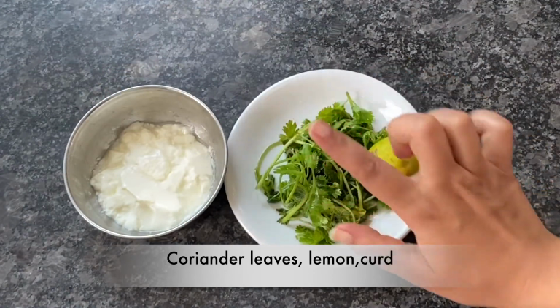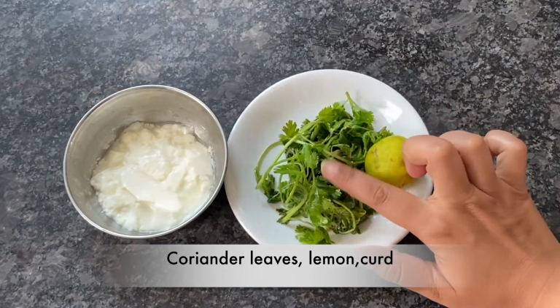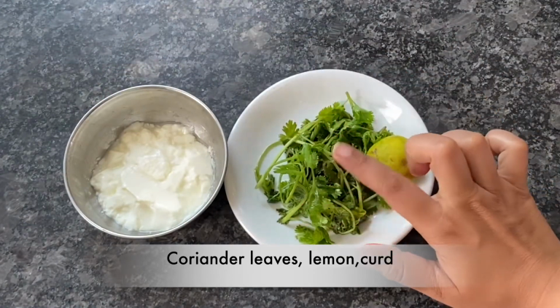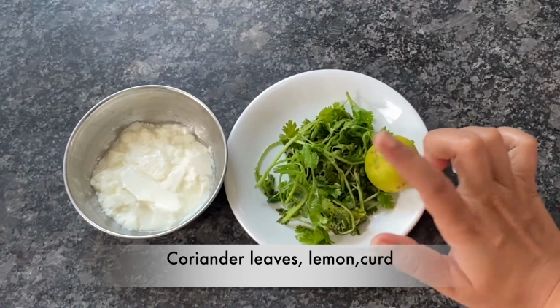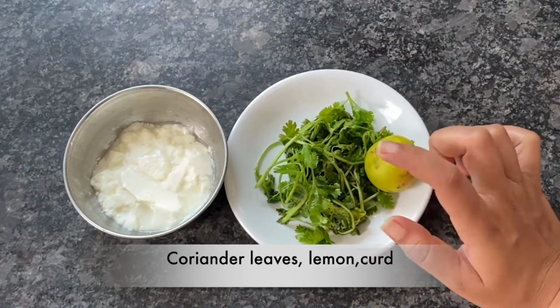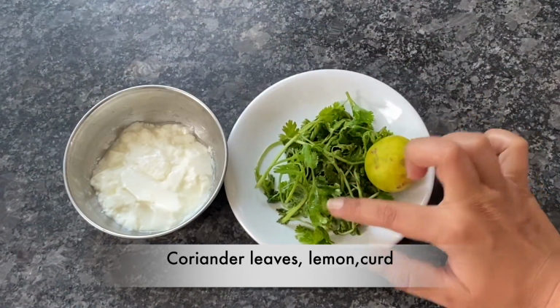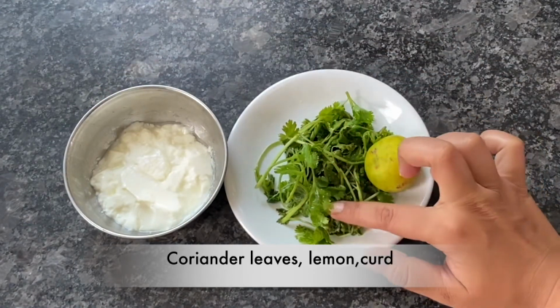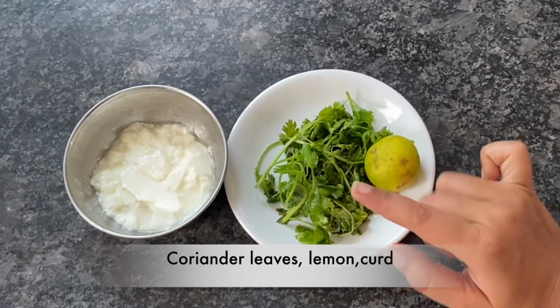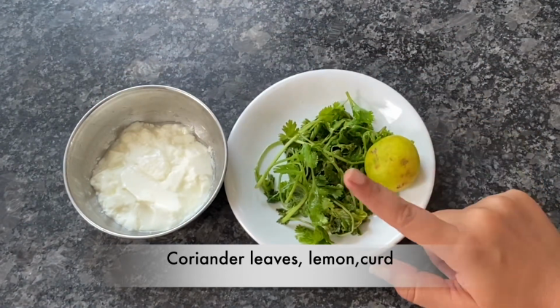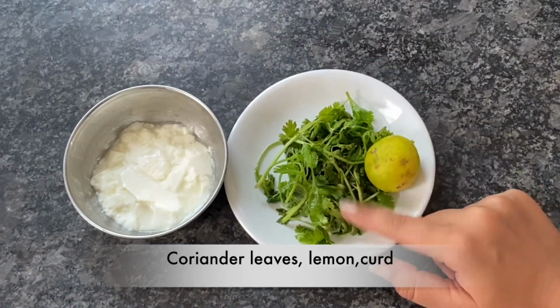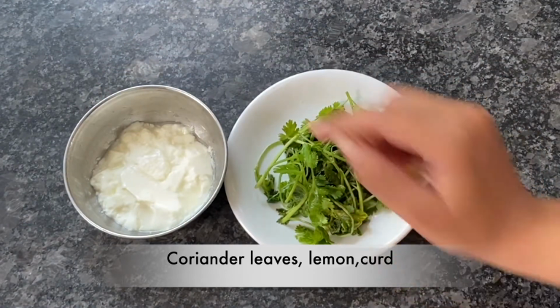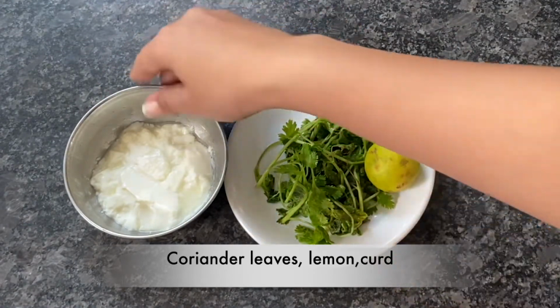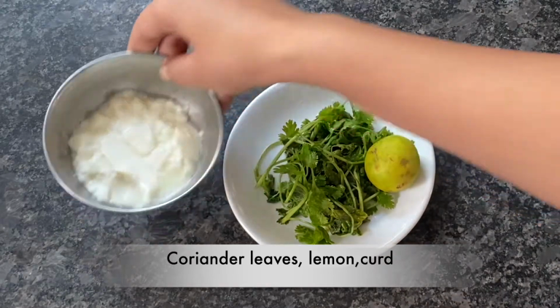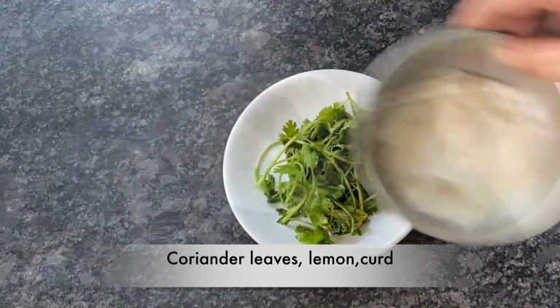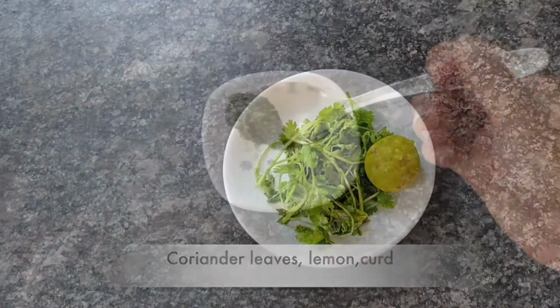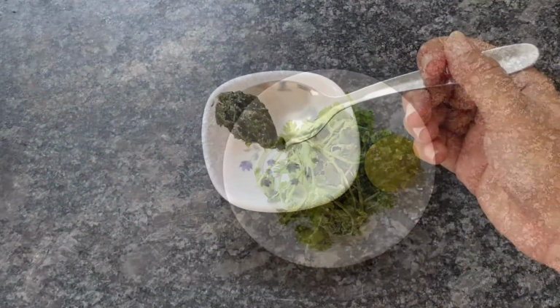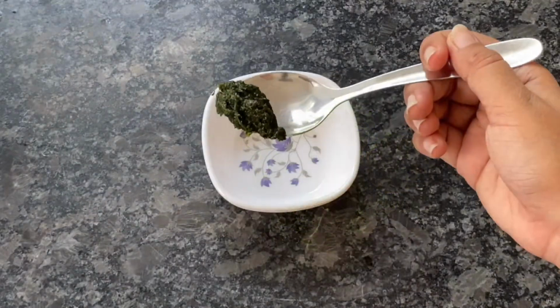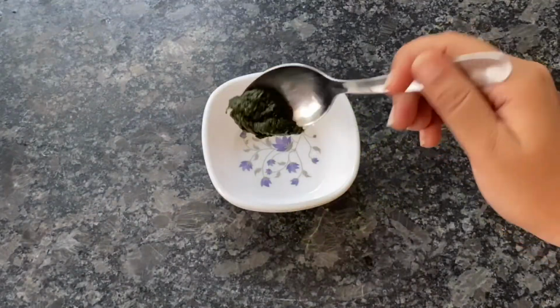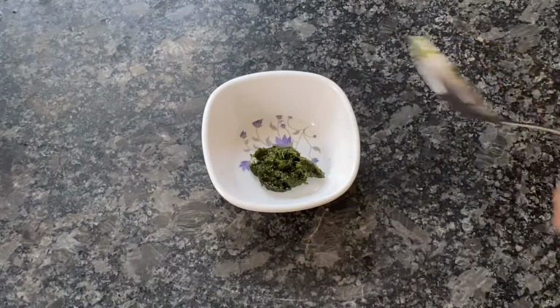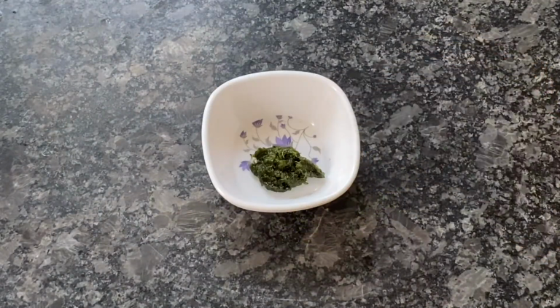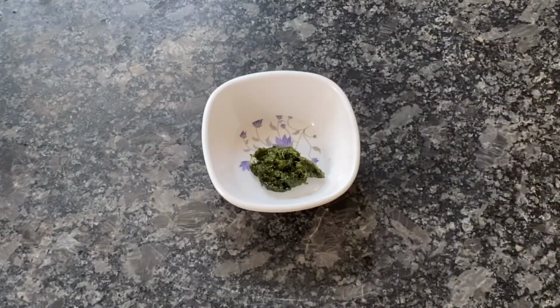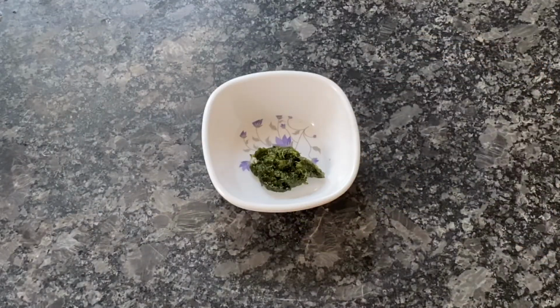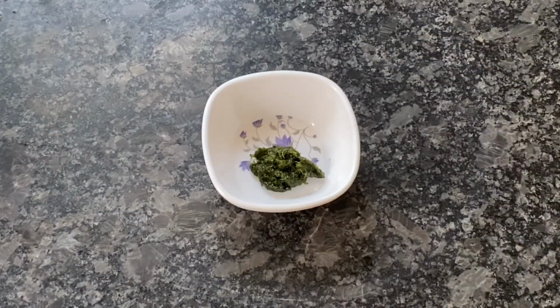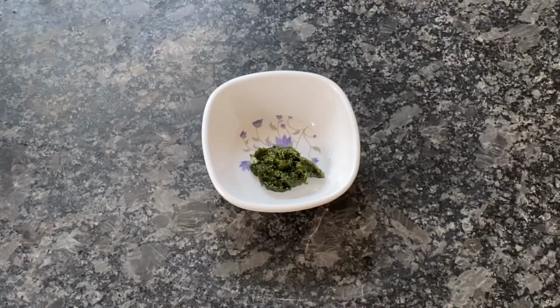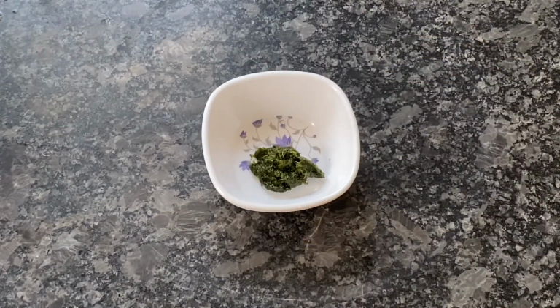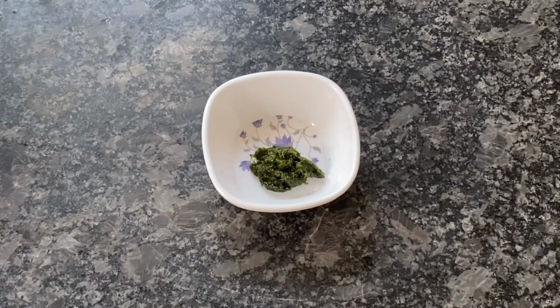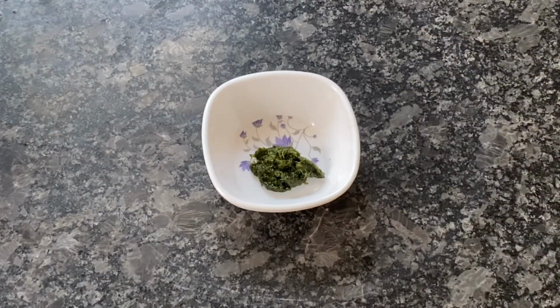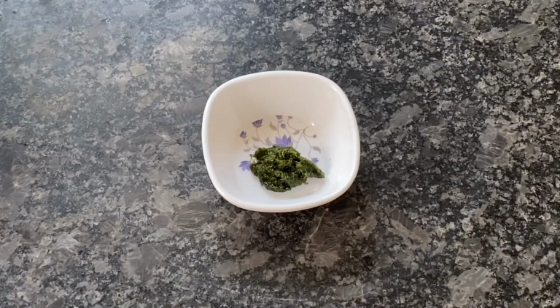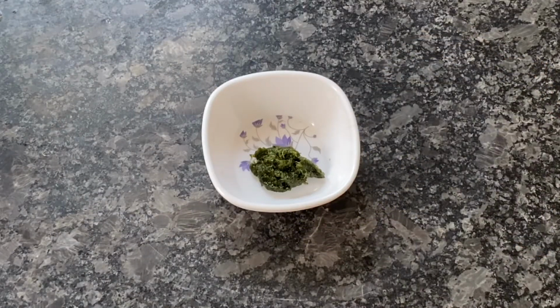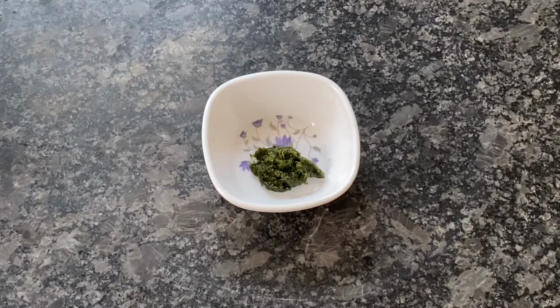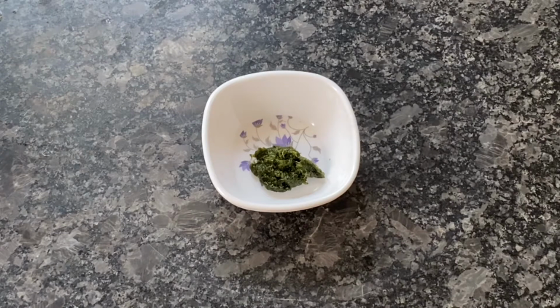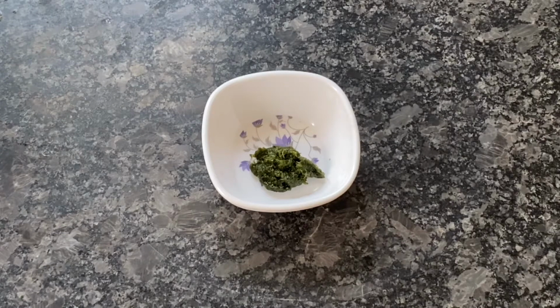First of all, I will wash the dhania patti, and after mixing it, I will put it in a mixi grinder to prepare the dhania patti.